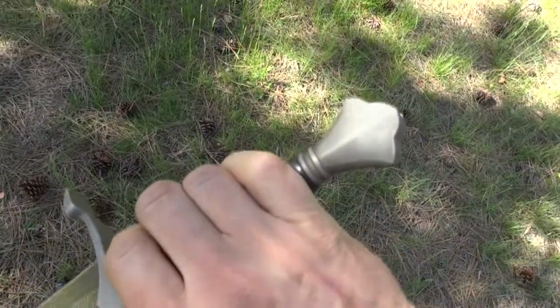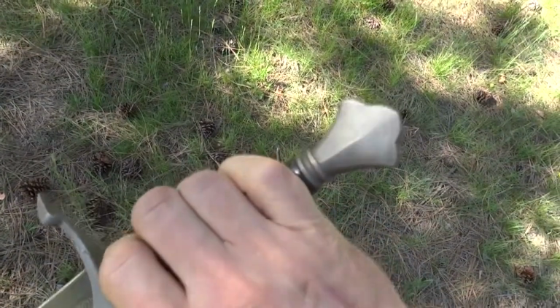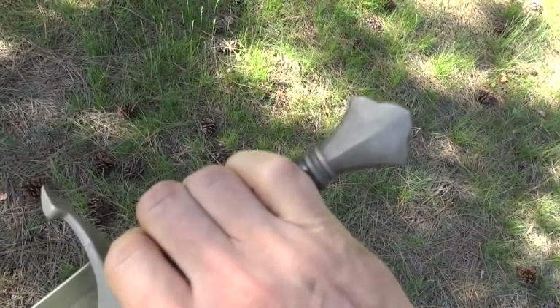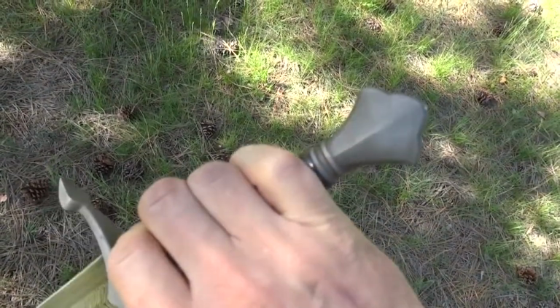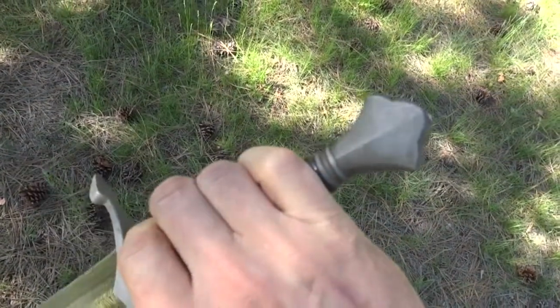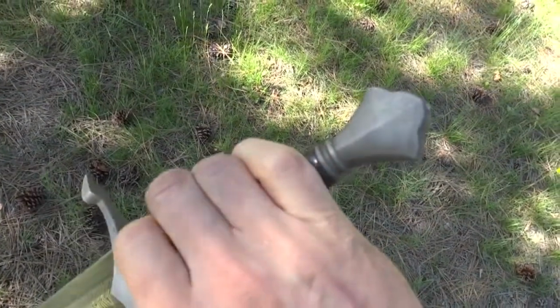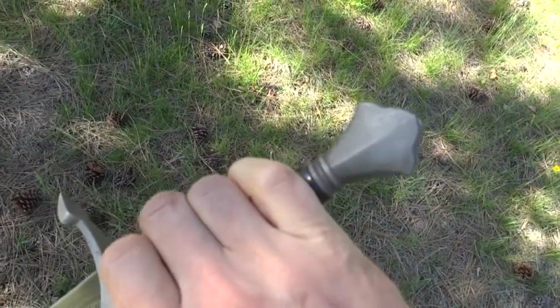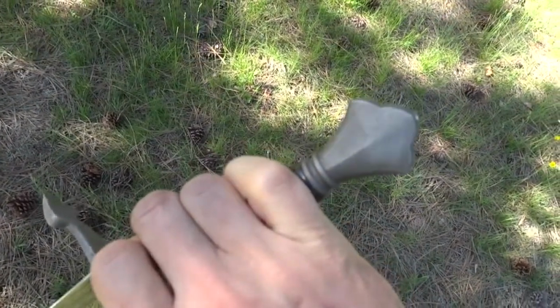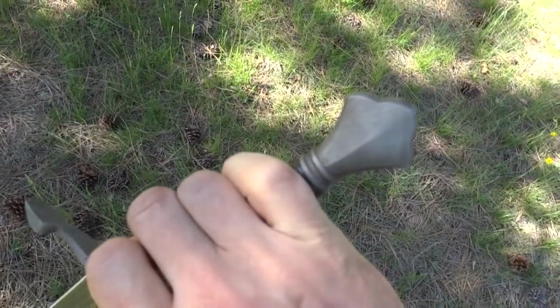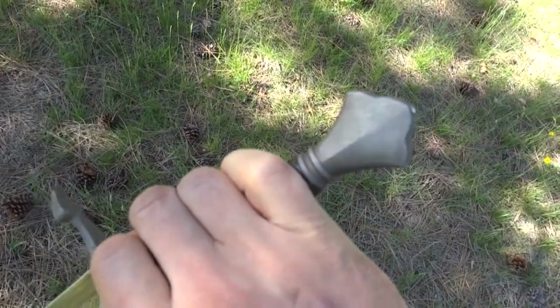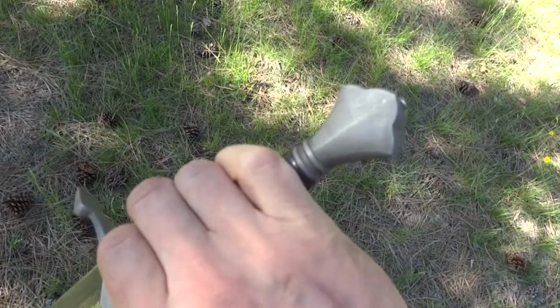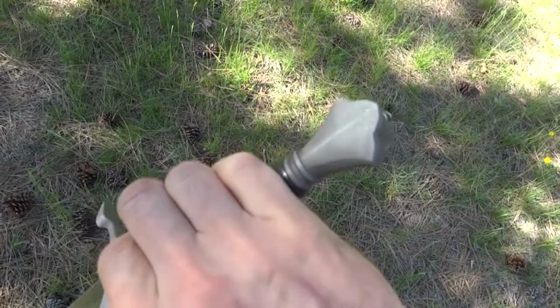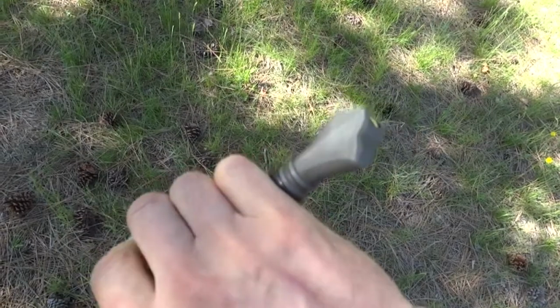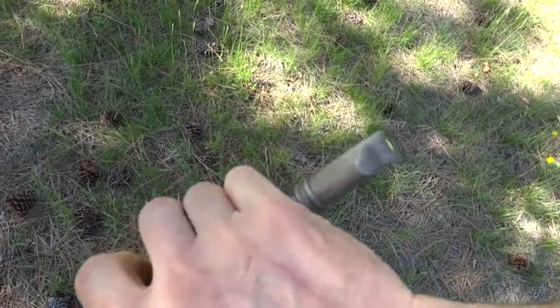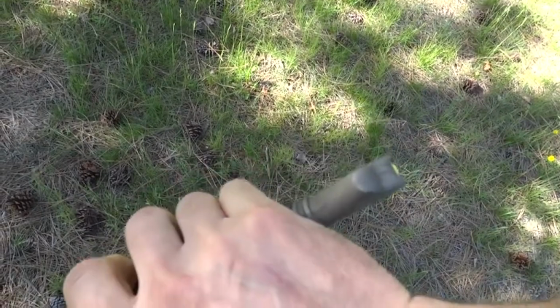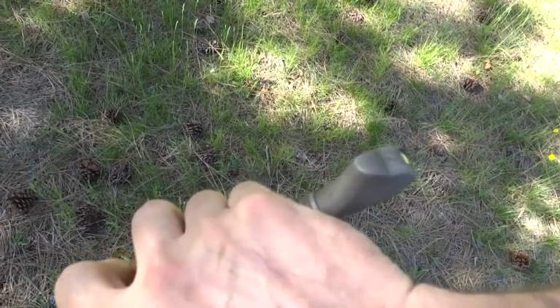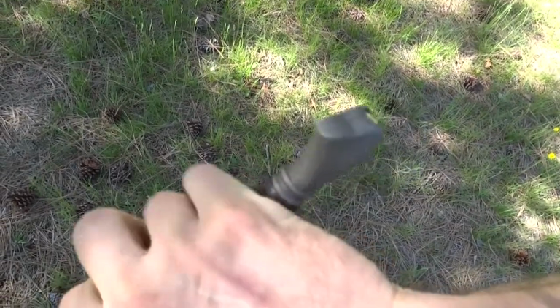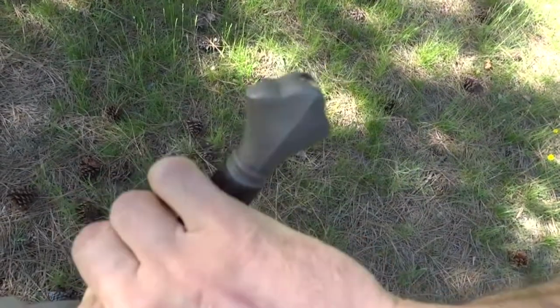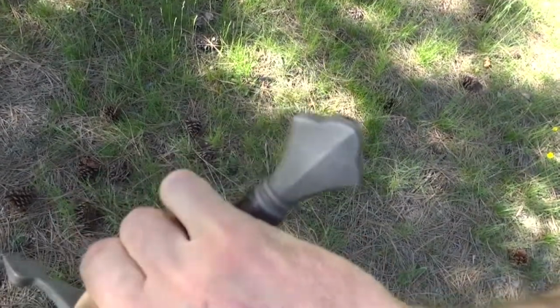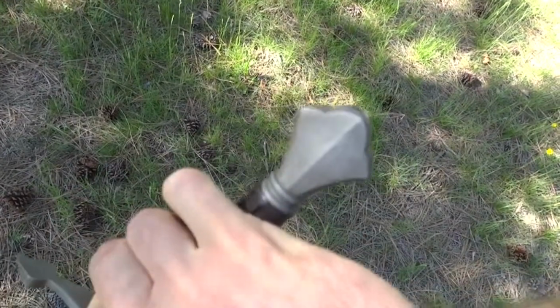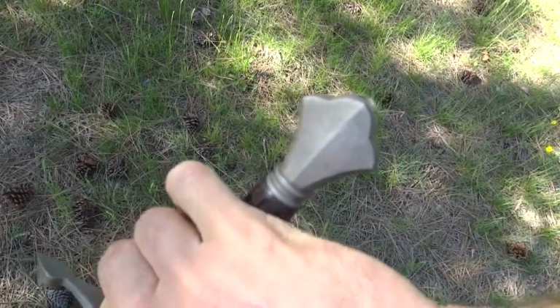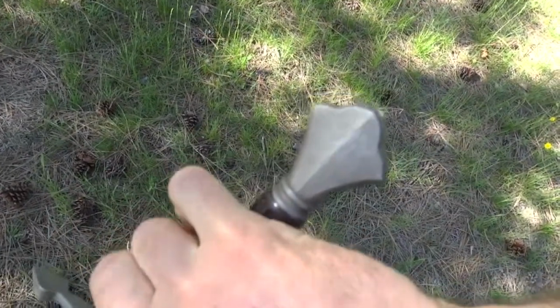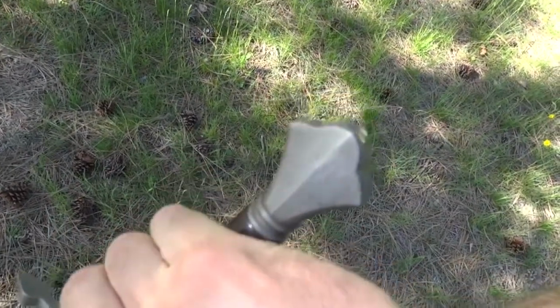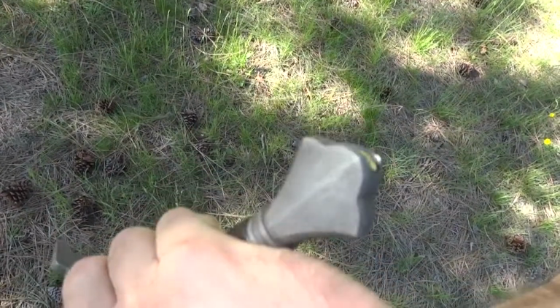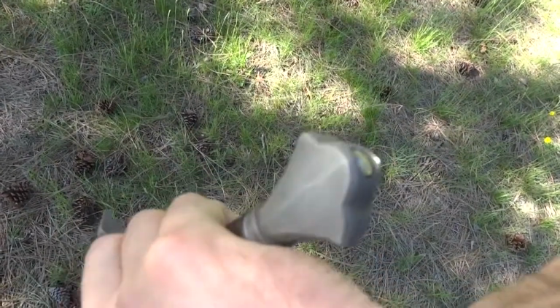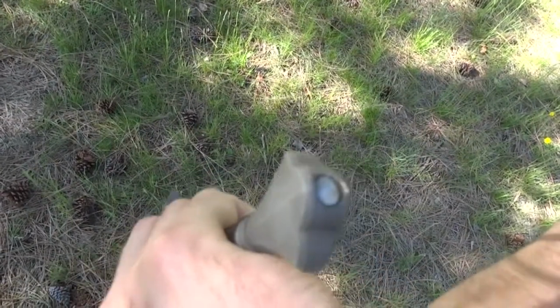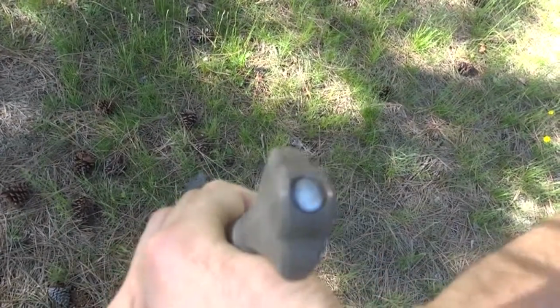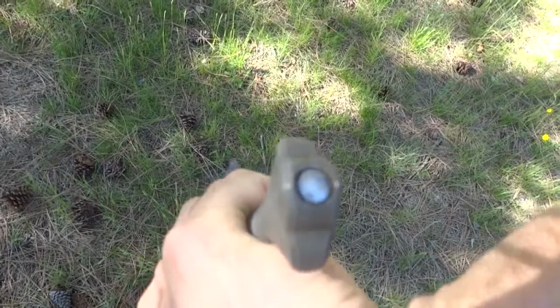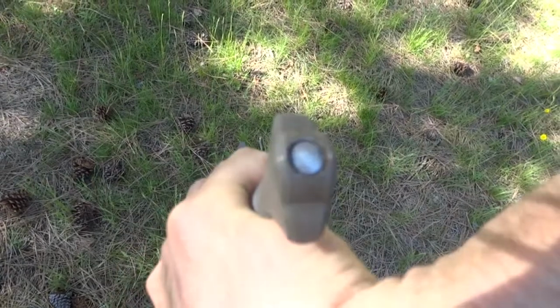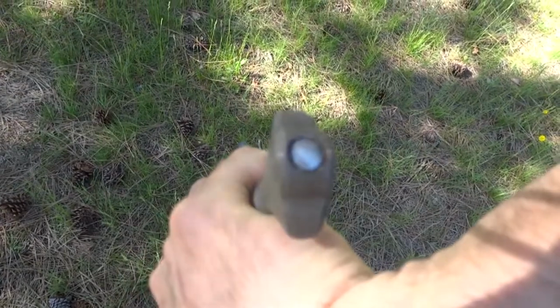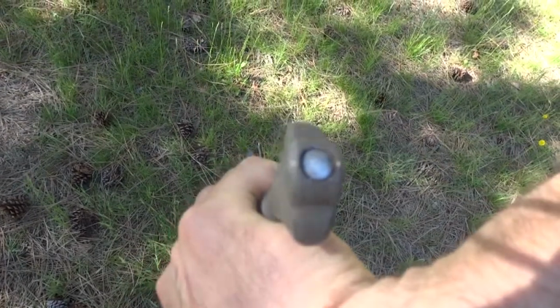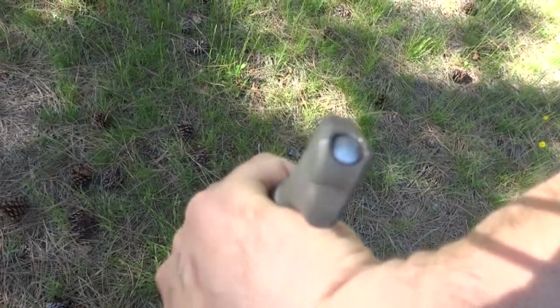A little bit of a fleur-de-lis inspired pommel here, also etched machined wrought iron with a peened-over tang end.